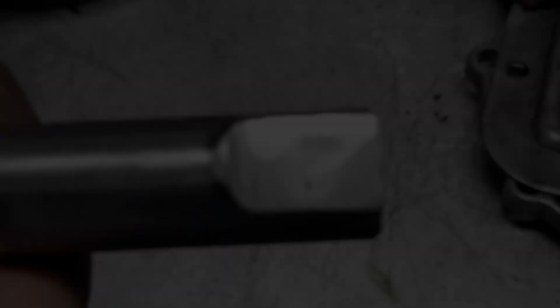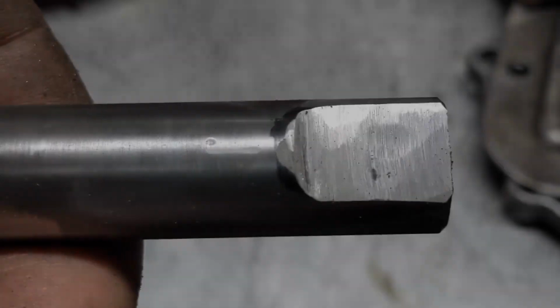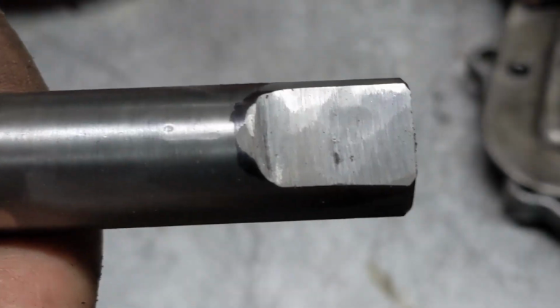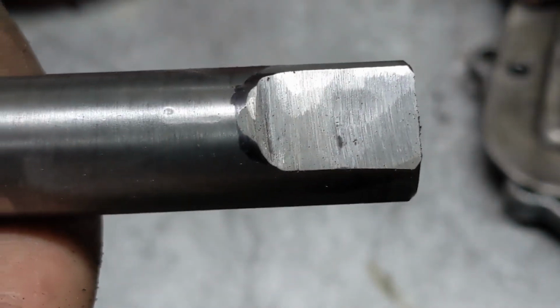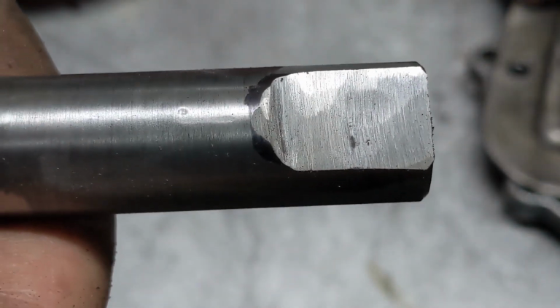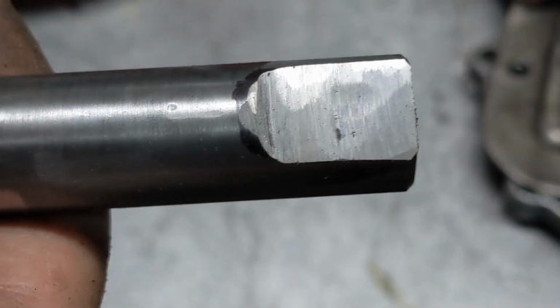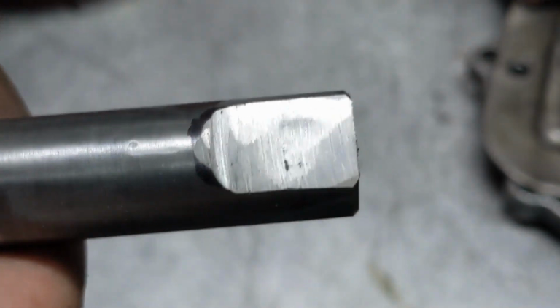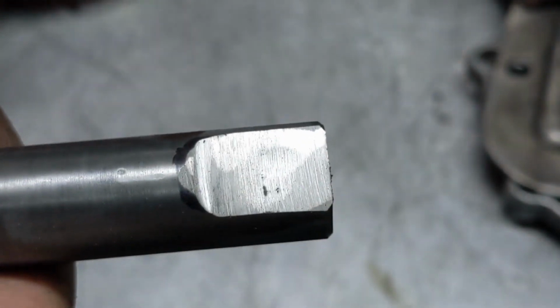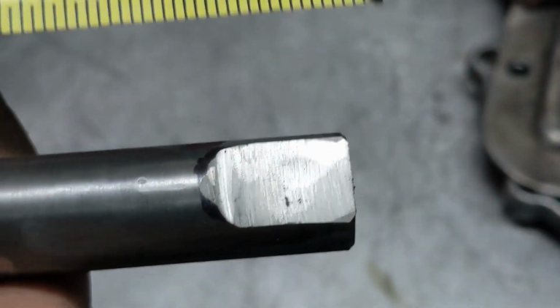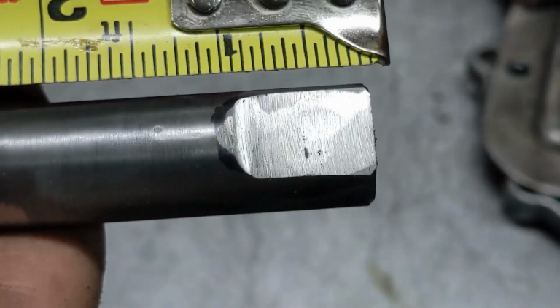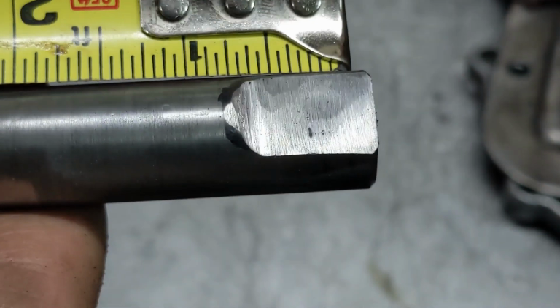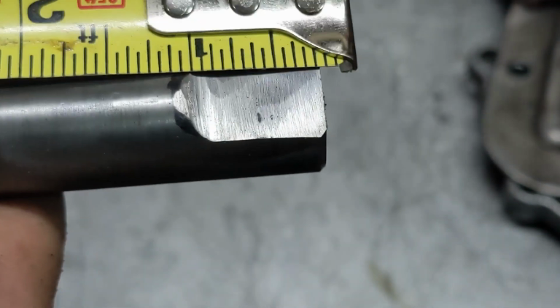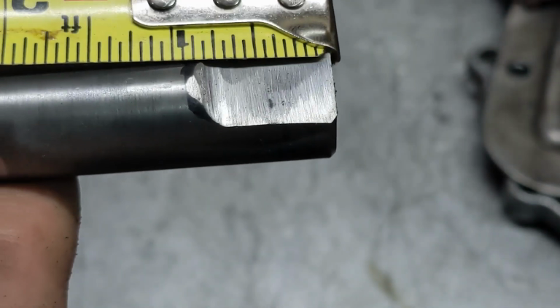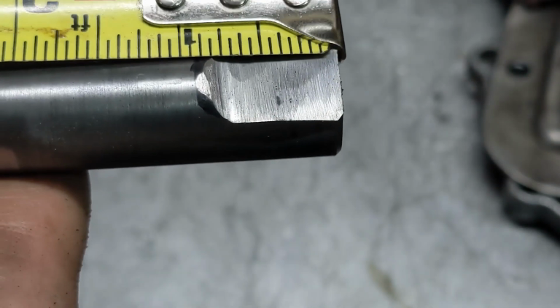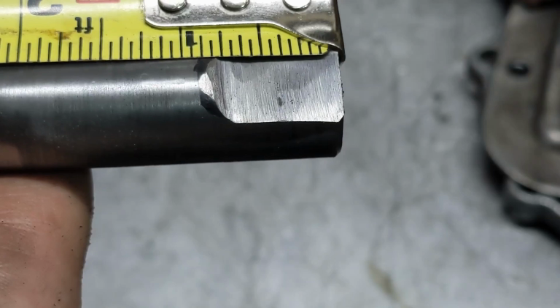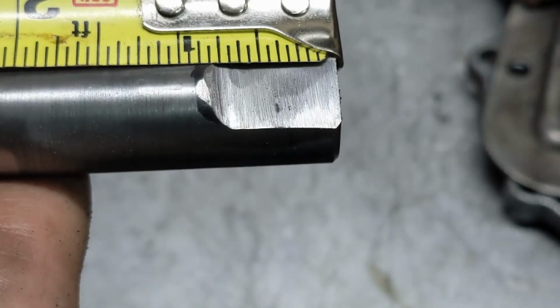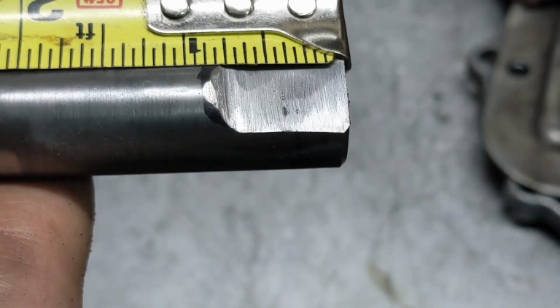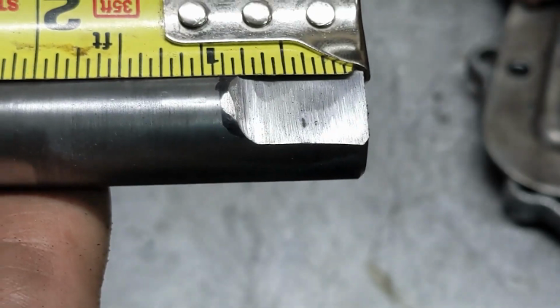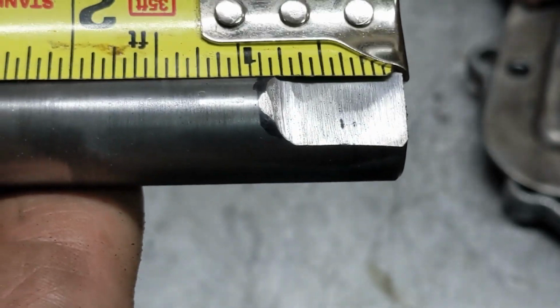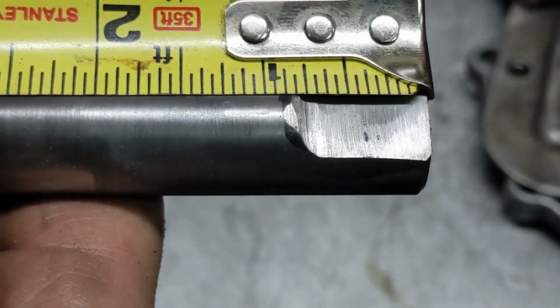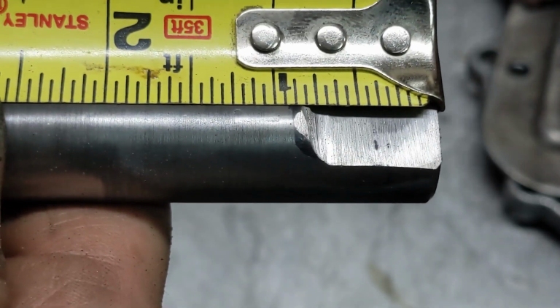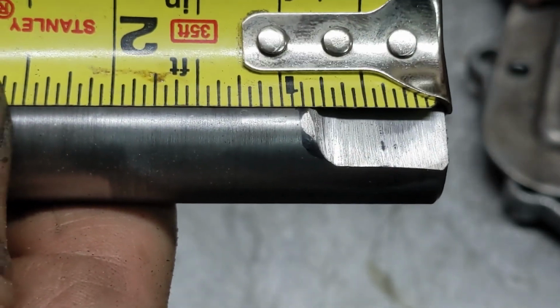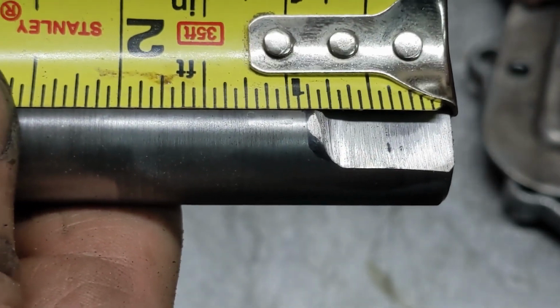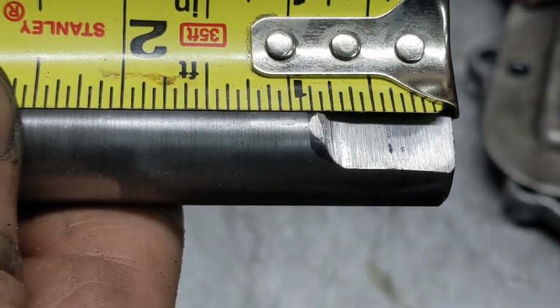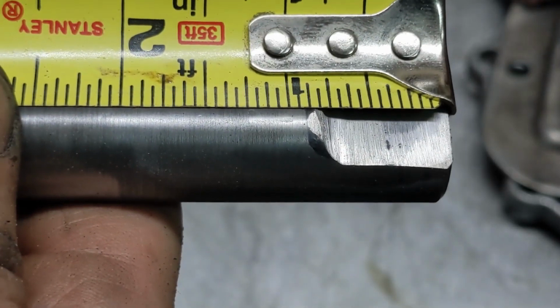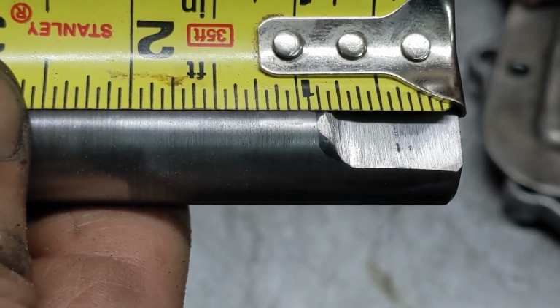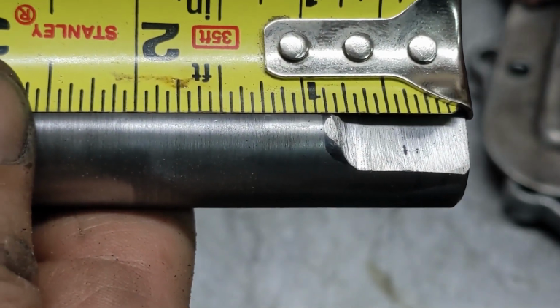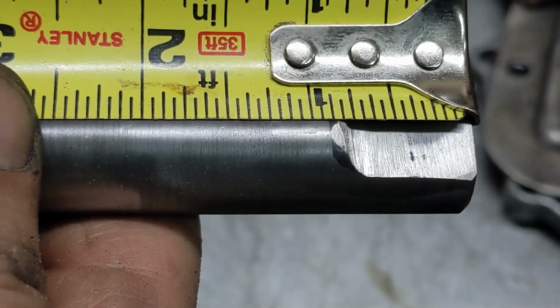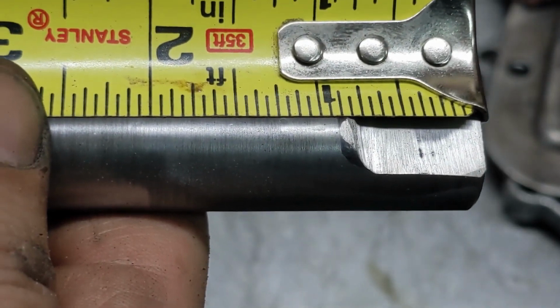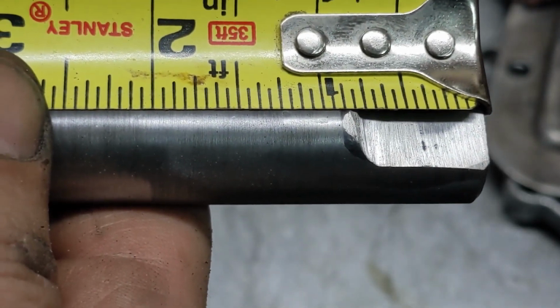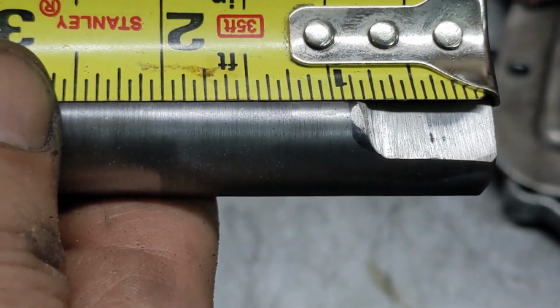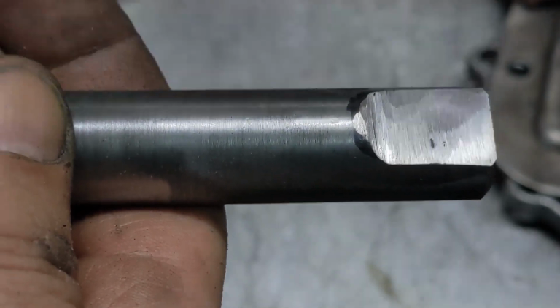And so there's what it looks like after. You can see we're about seven-eighths to the end.